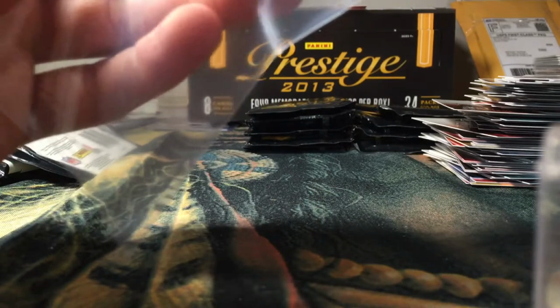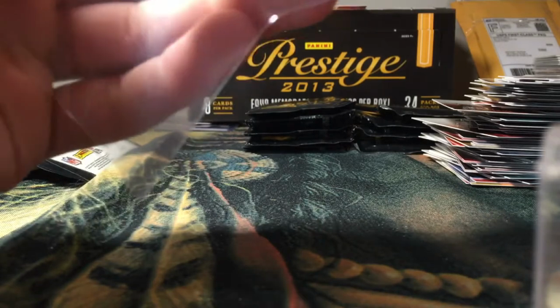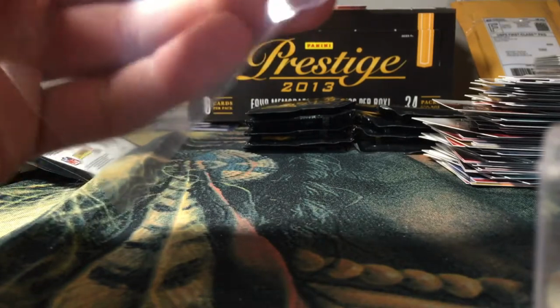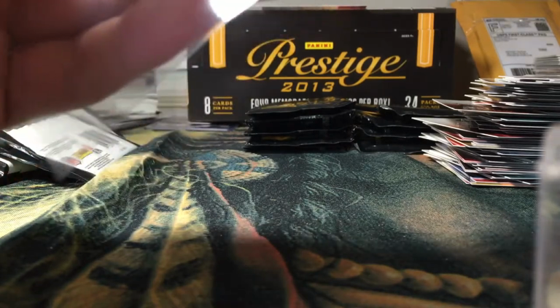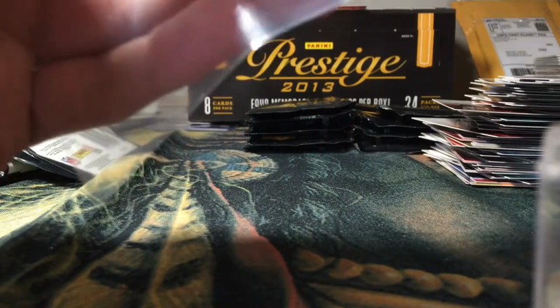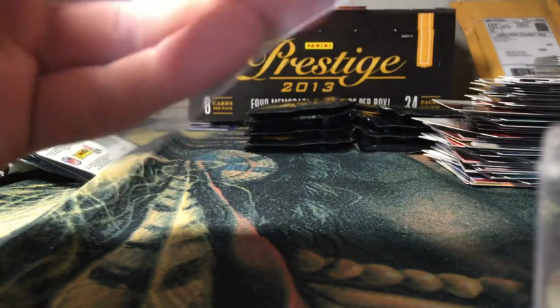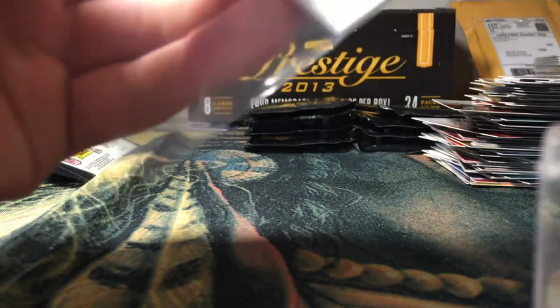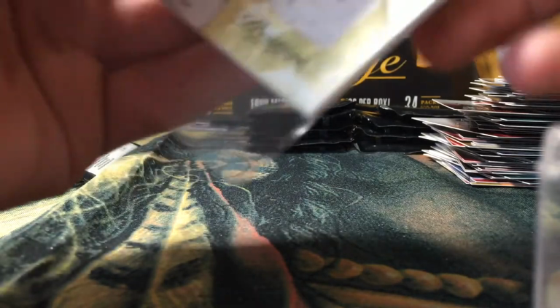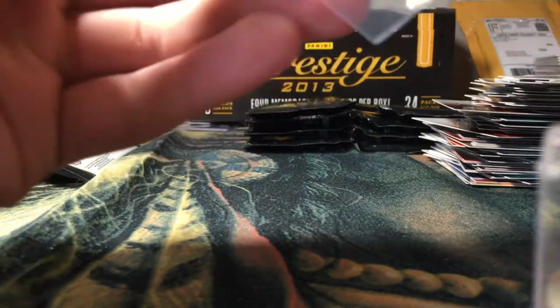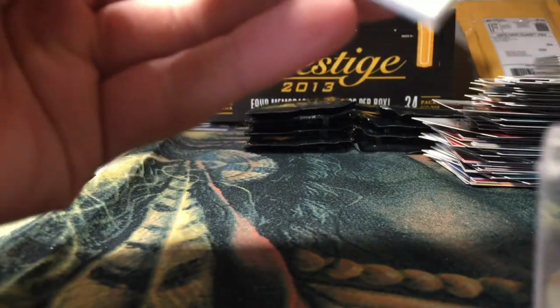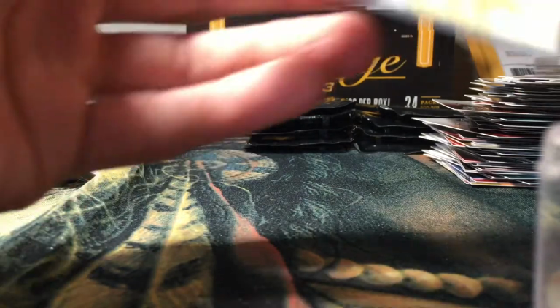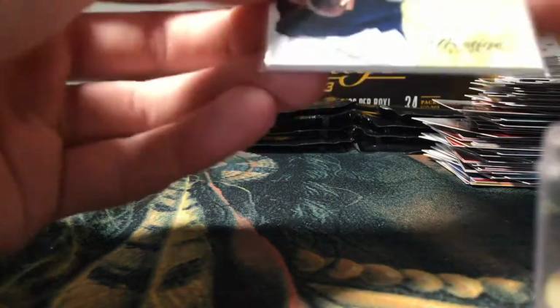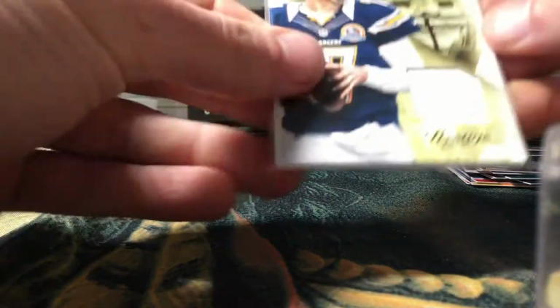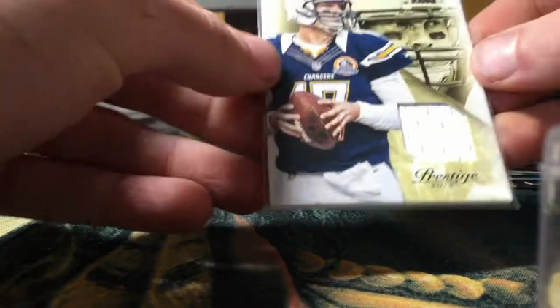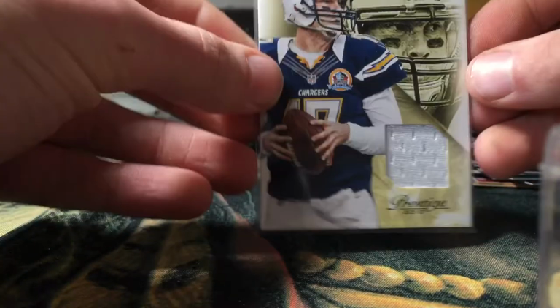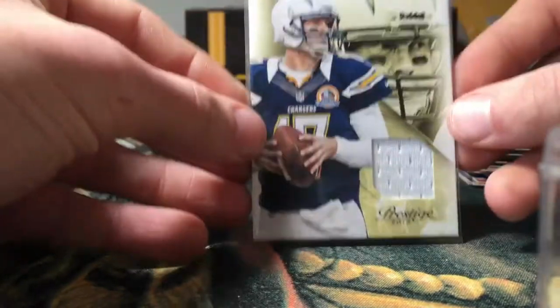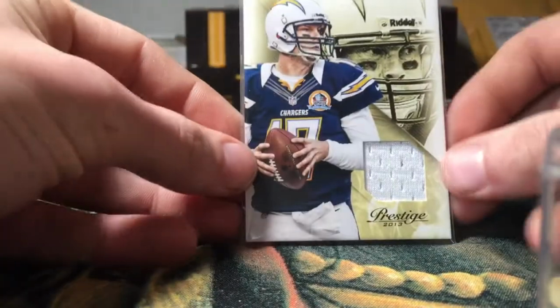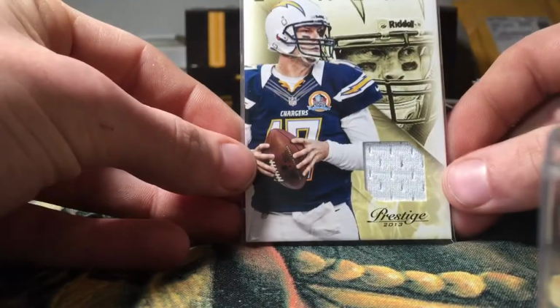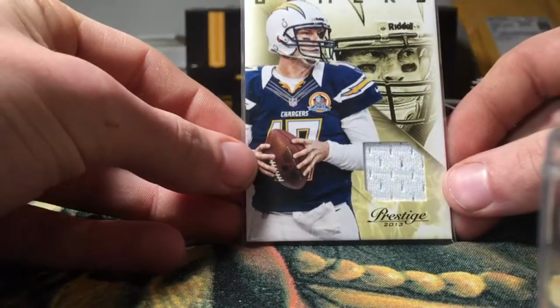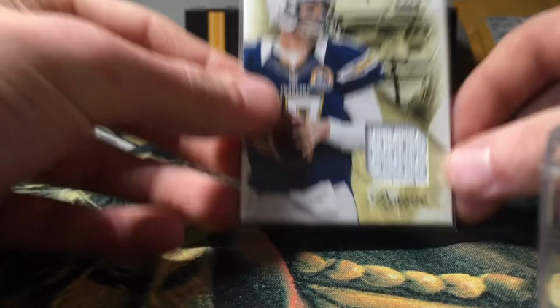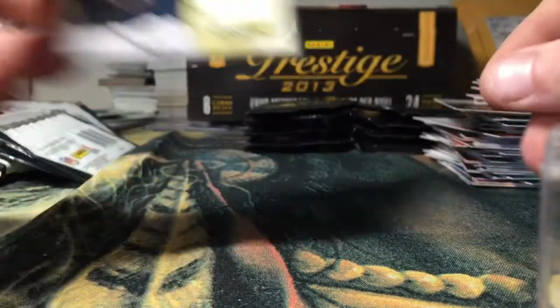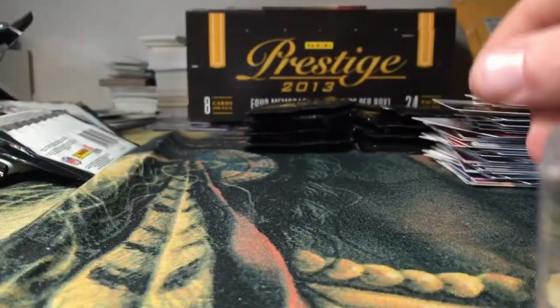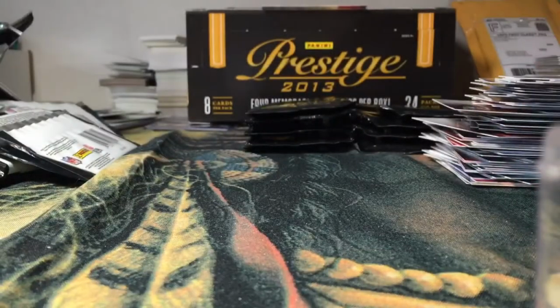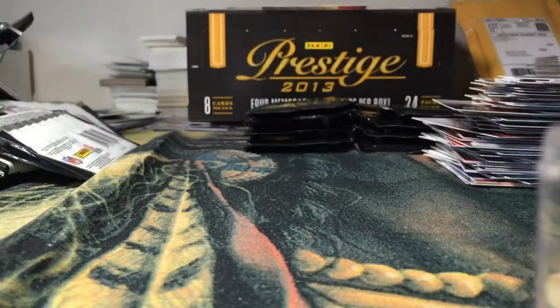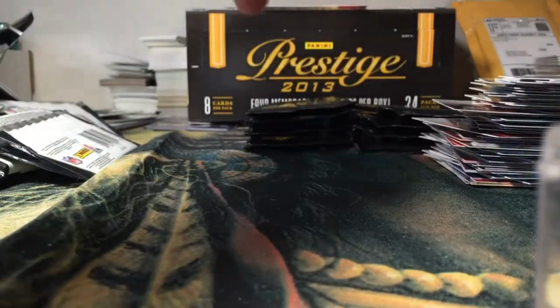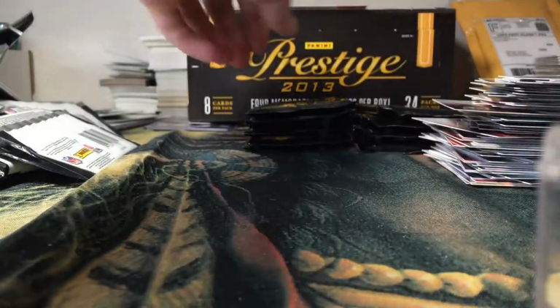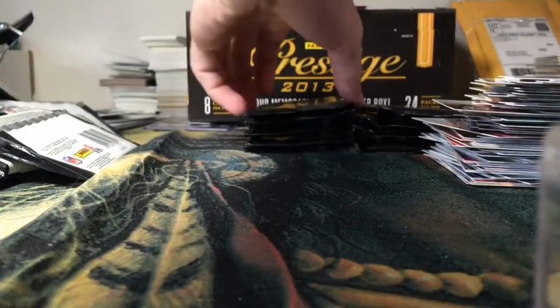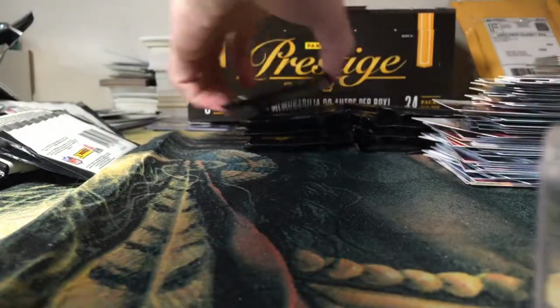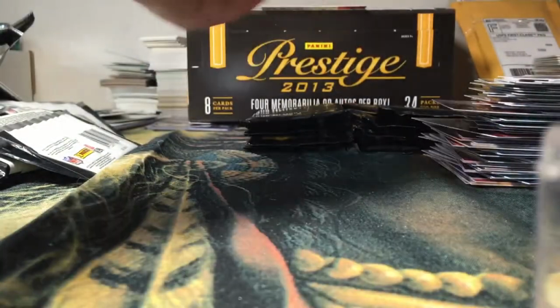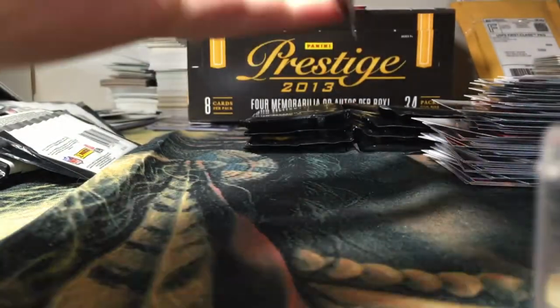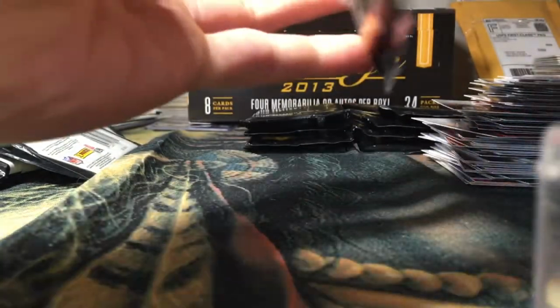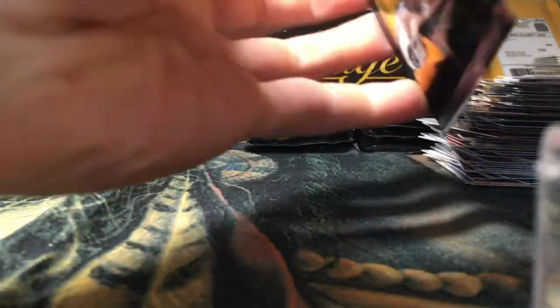Any Chargers fans out there? Thanks, Philip Rivers jersey. Alright, let's keep it going.